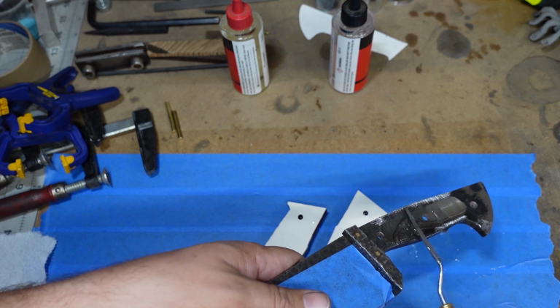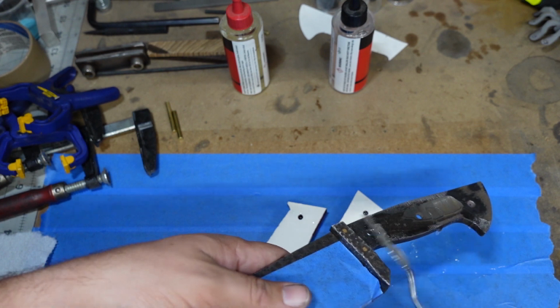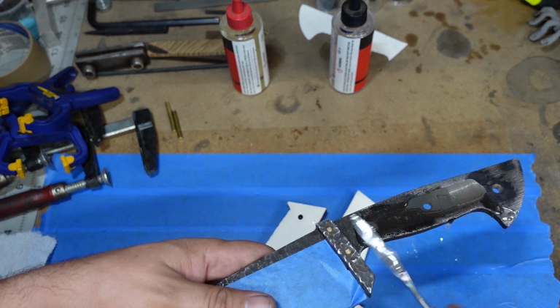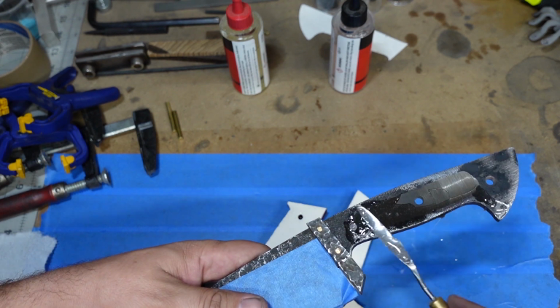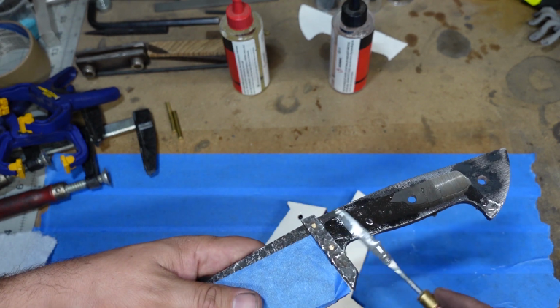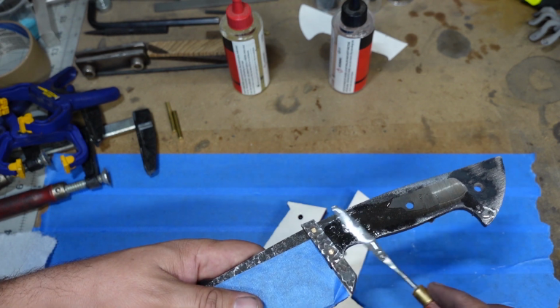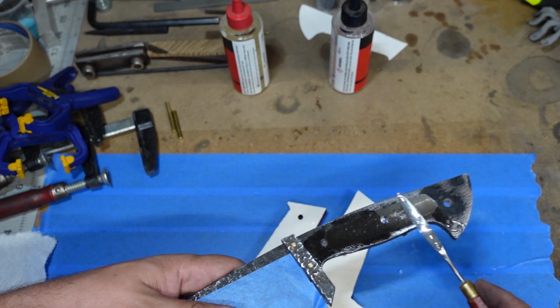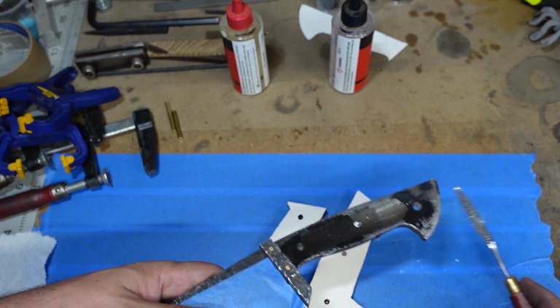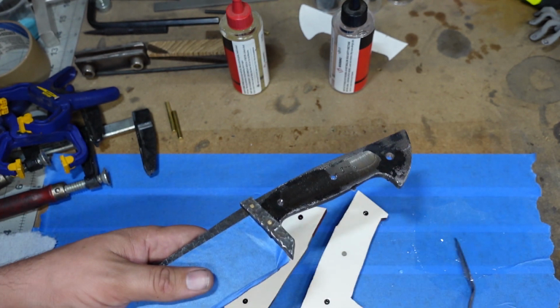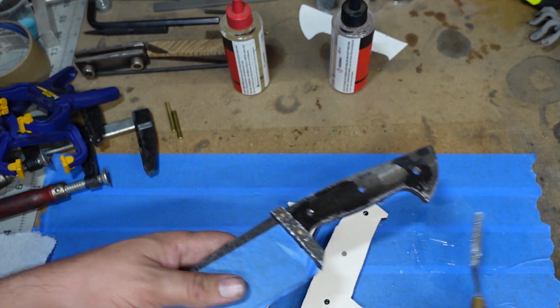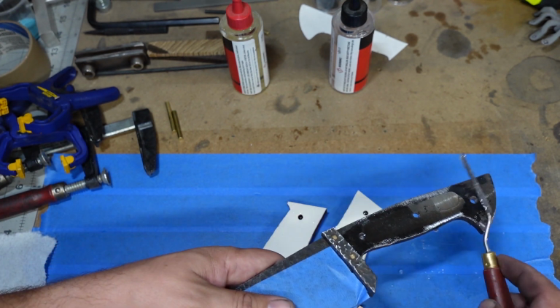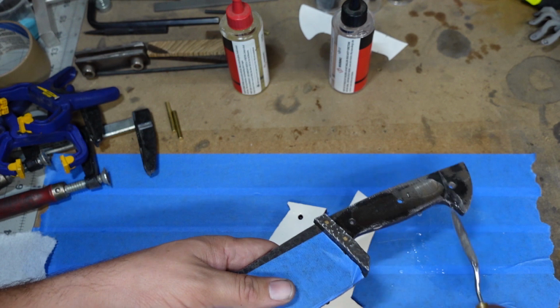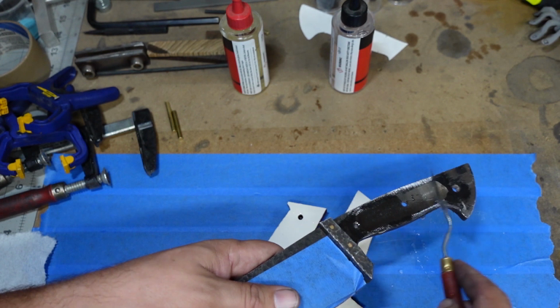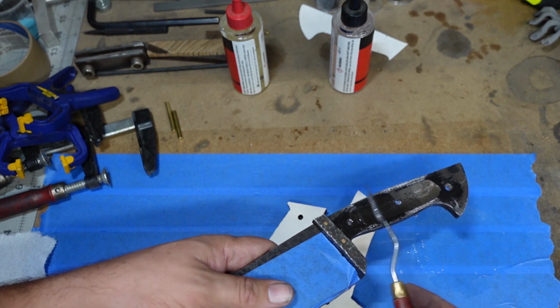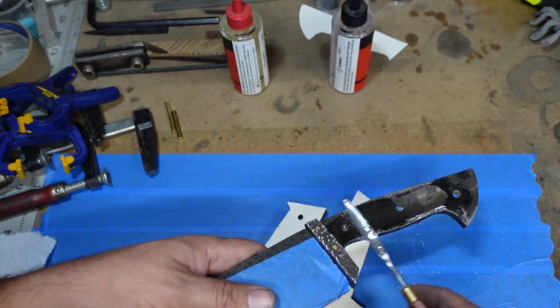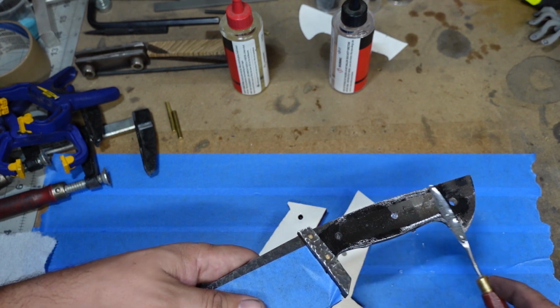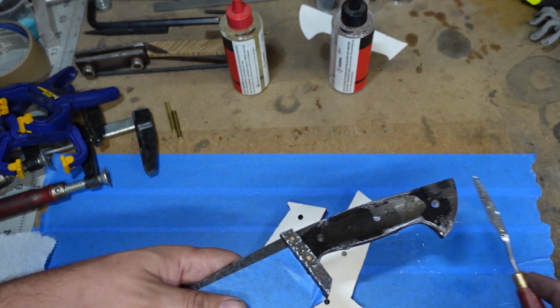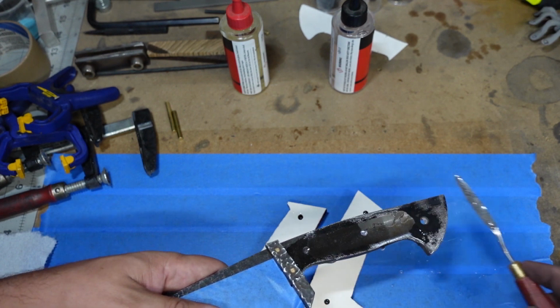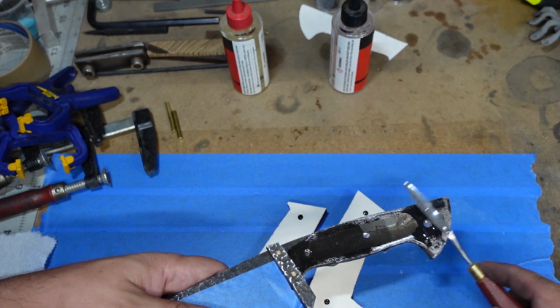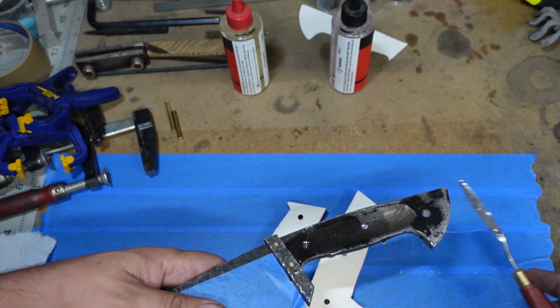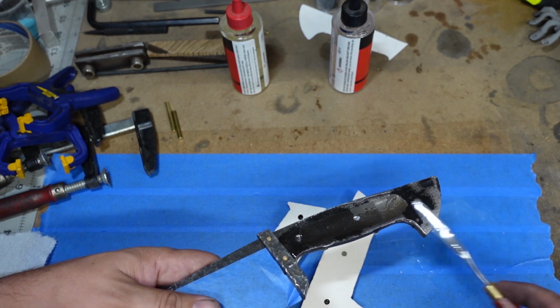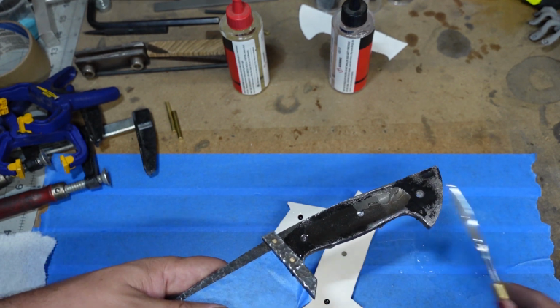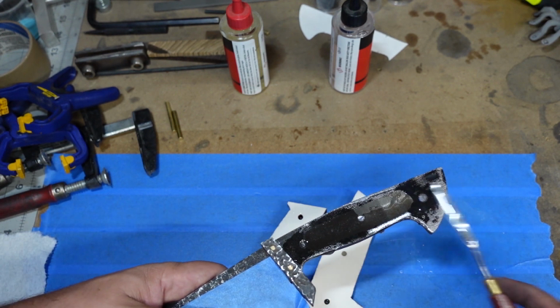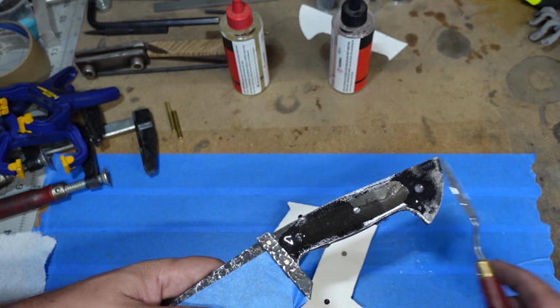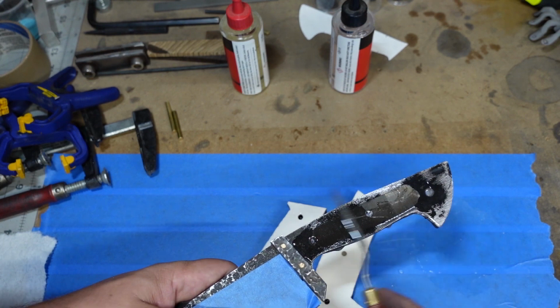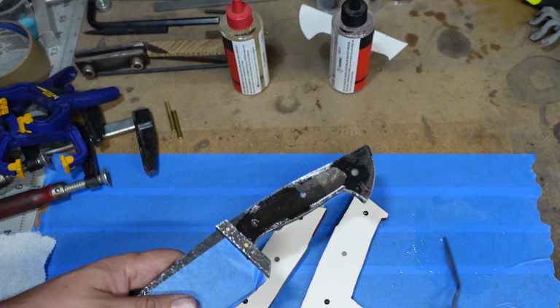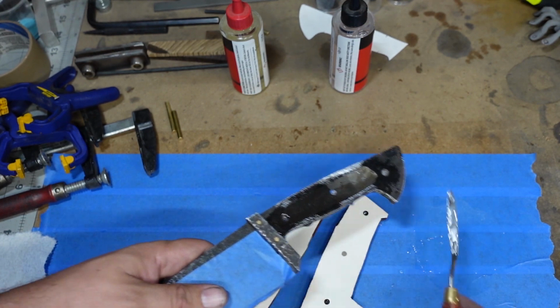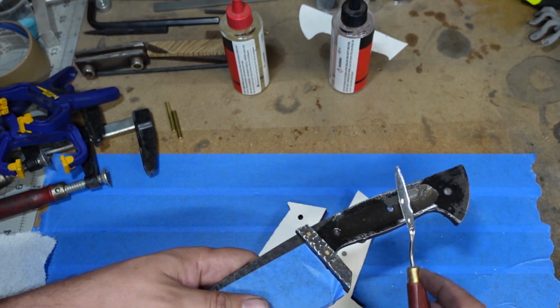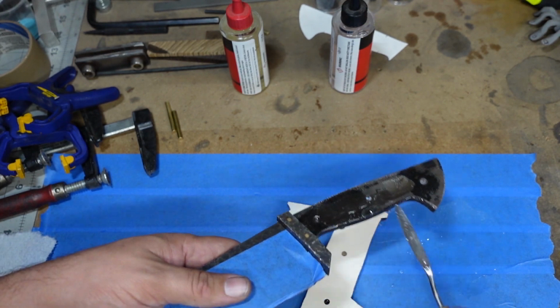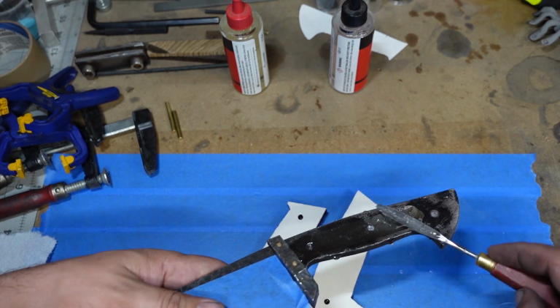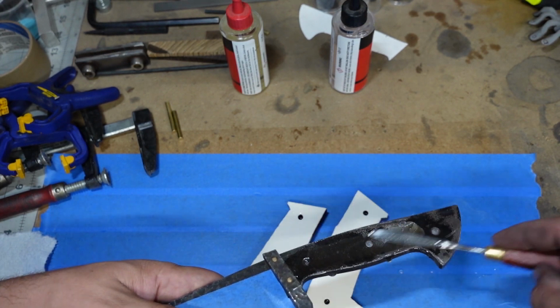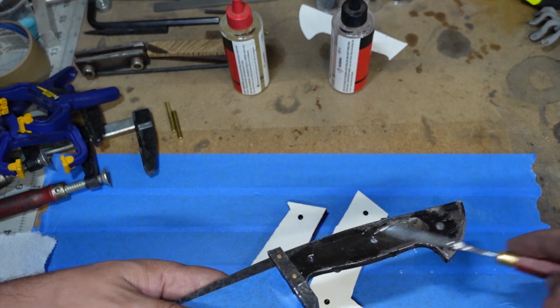I've gone through and cleaned all the surfaces with acetone just to make sure we were nice and good — no oils on here from our hands, no residue from heat treating and whatnot.